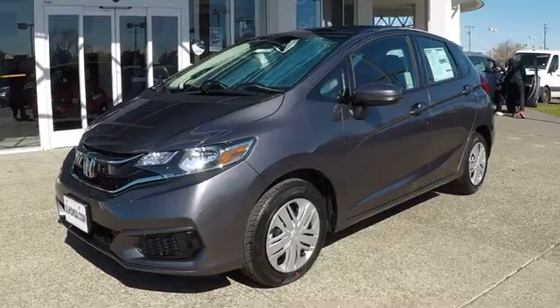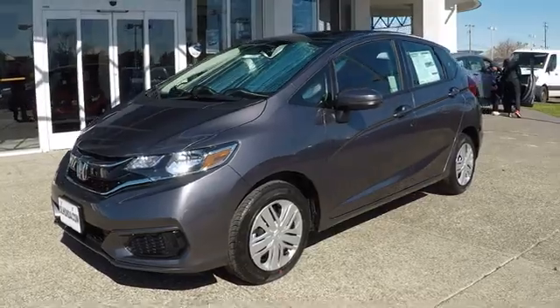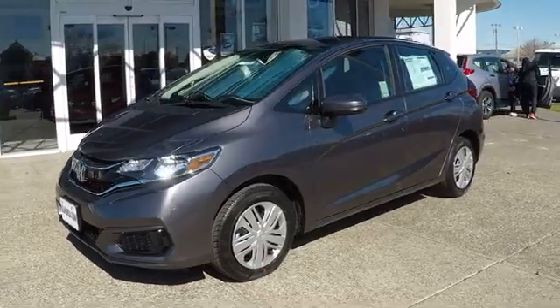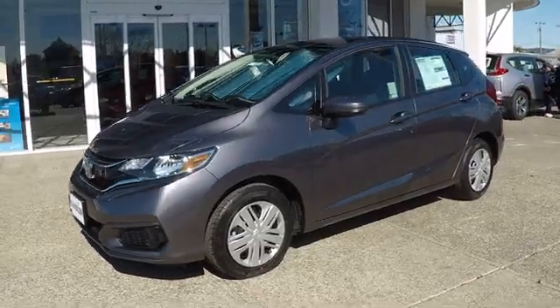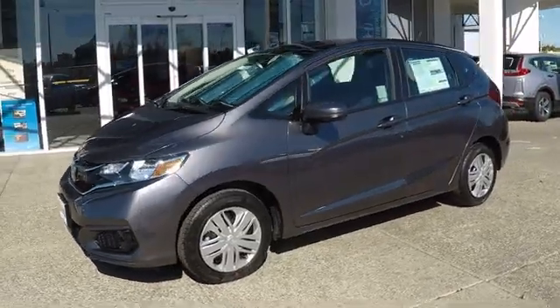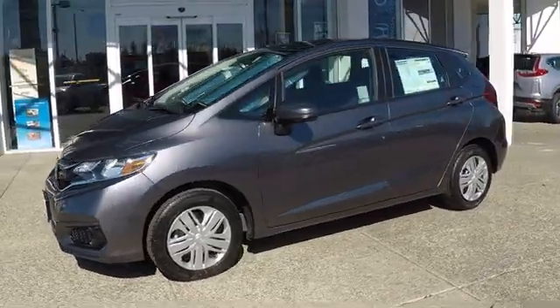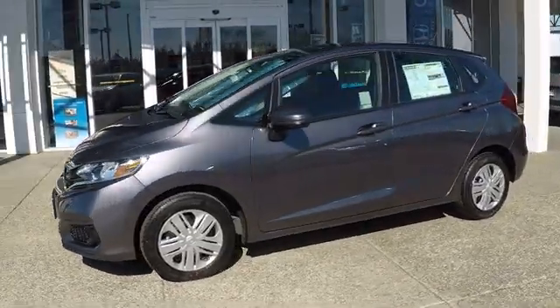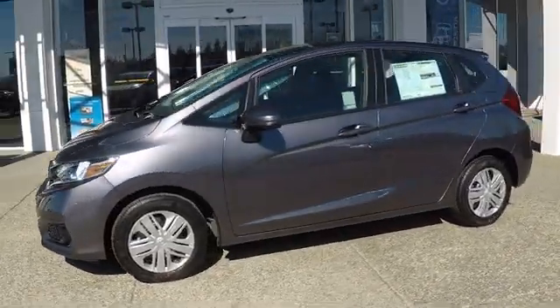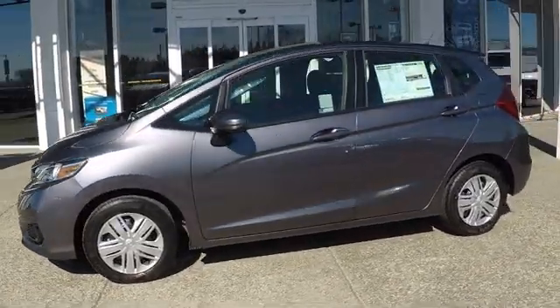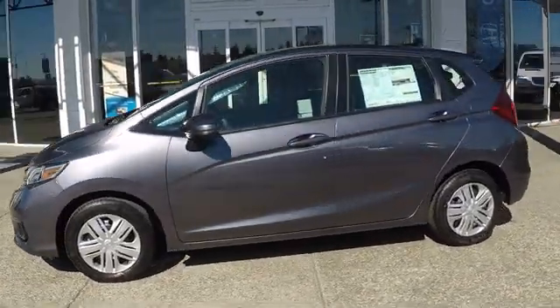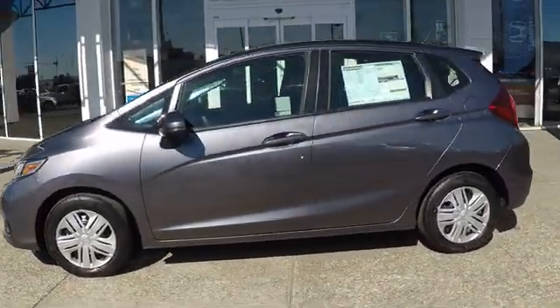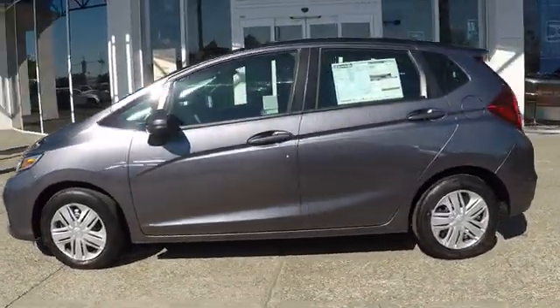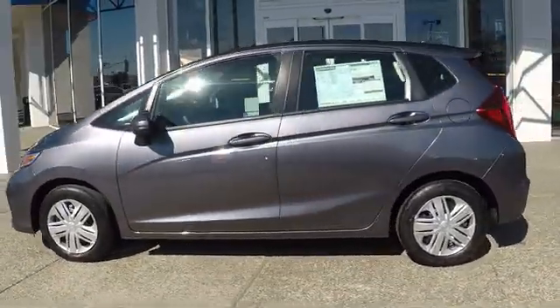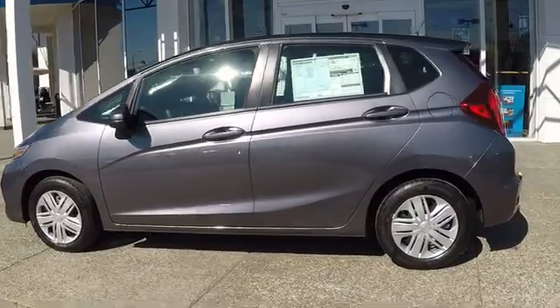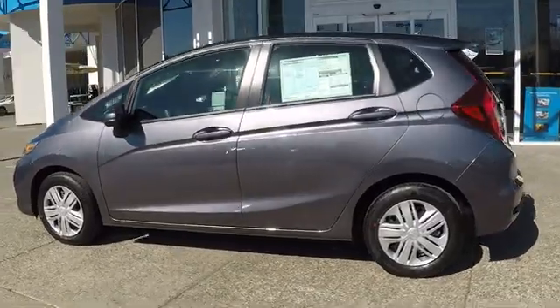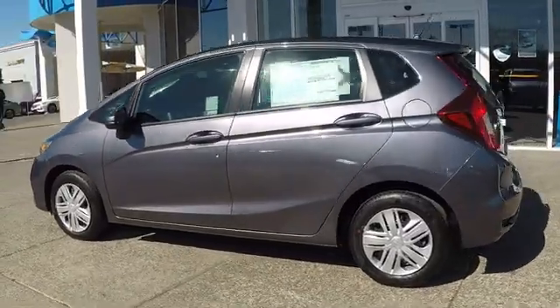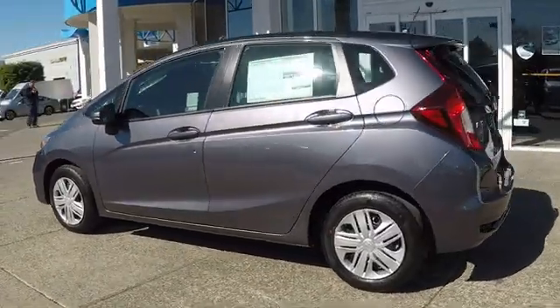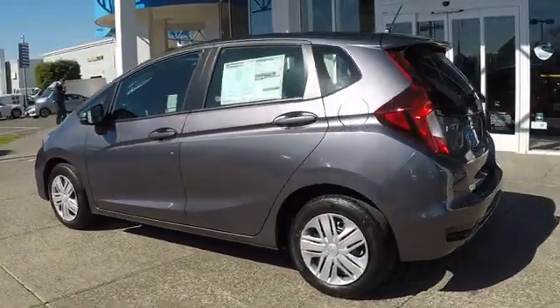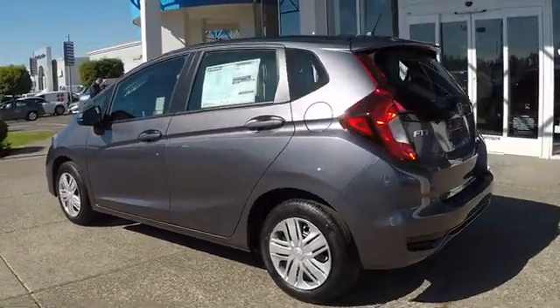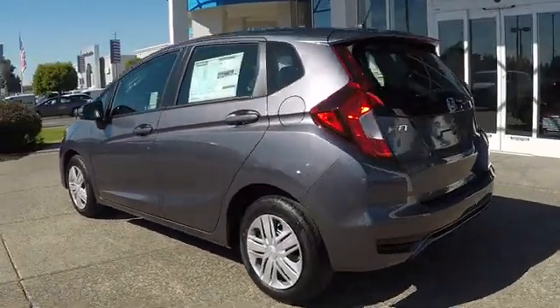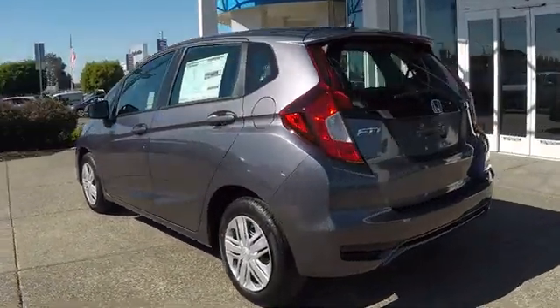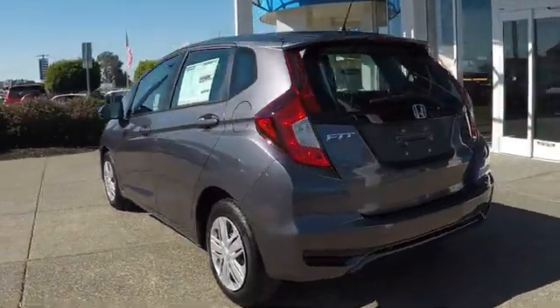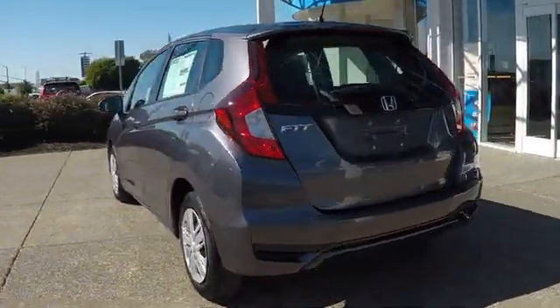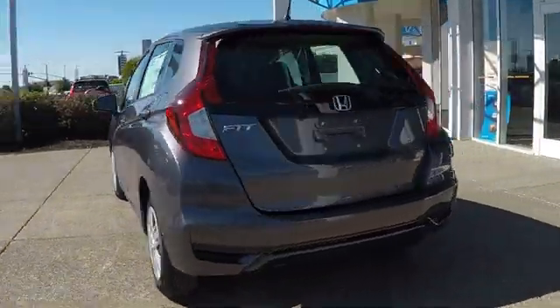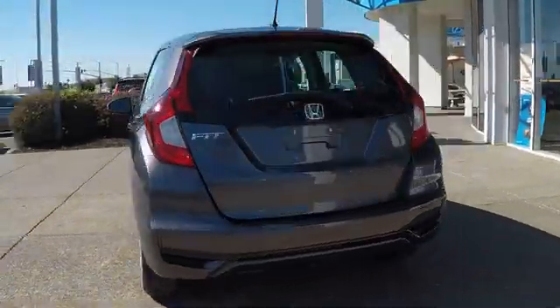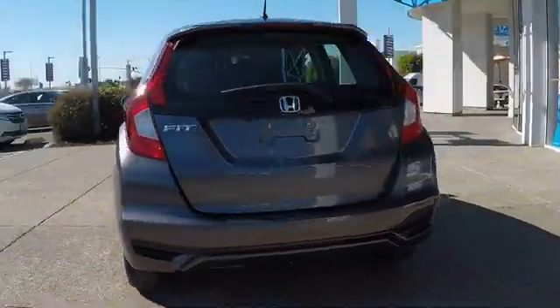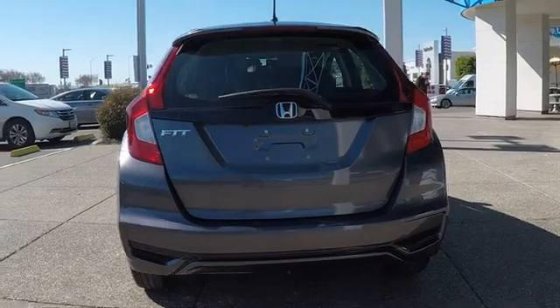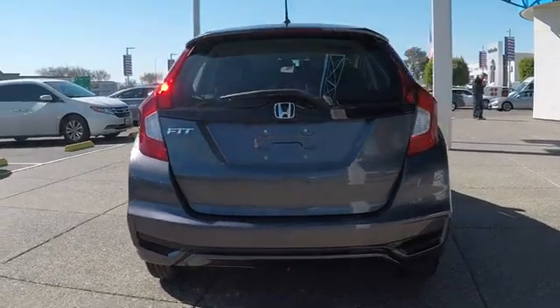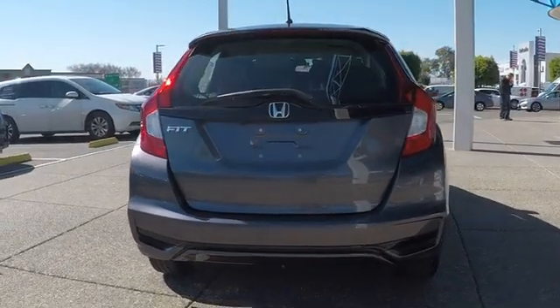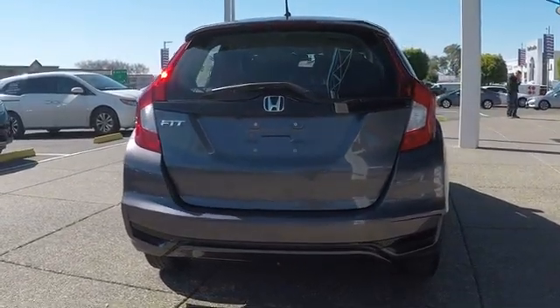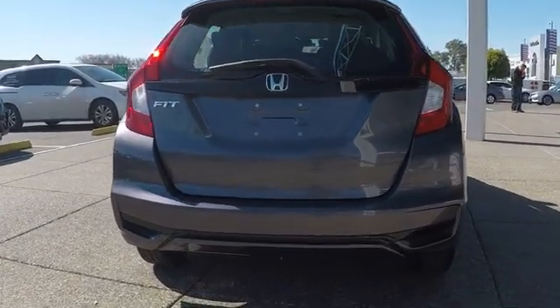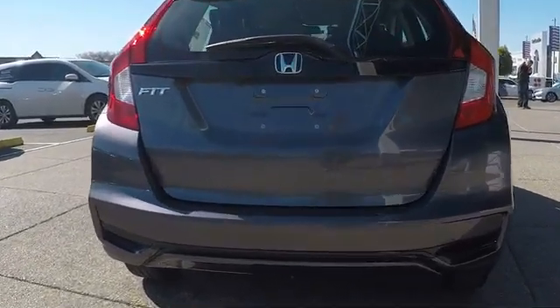The 2019 Honda Fit. The Fit was engineered to be useful, efficient, and reliable, but its most important attribute is its innate charm and coolness. Here are some of this vehicle's great options.